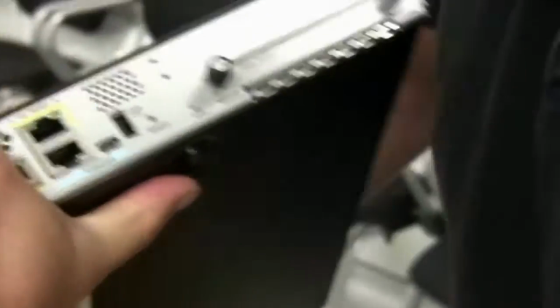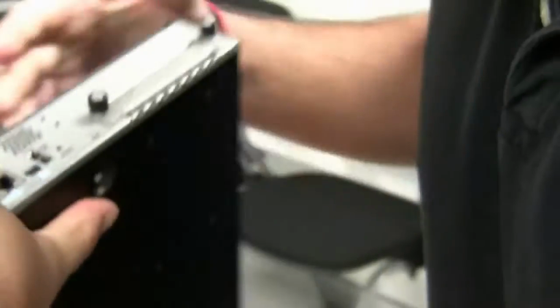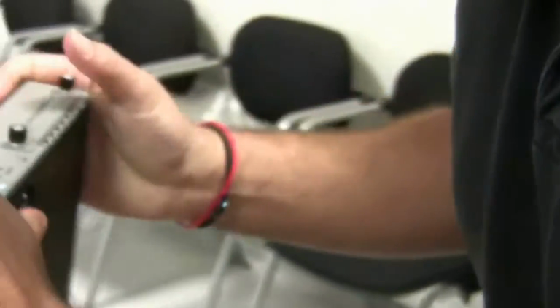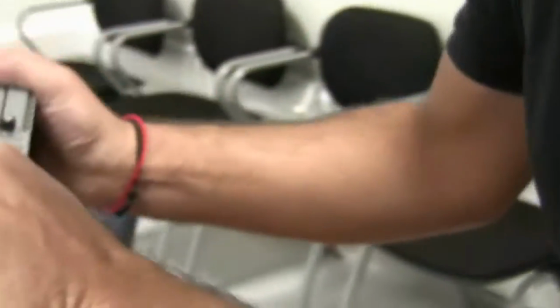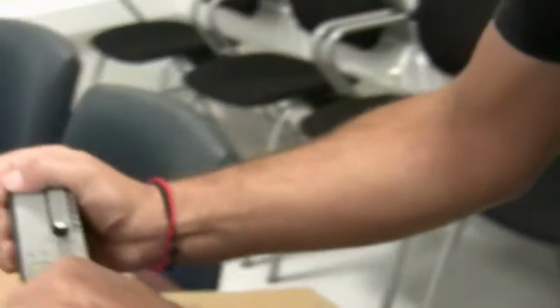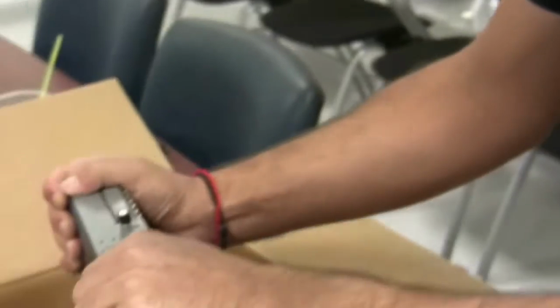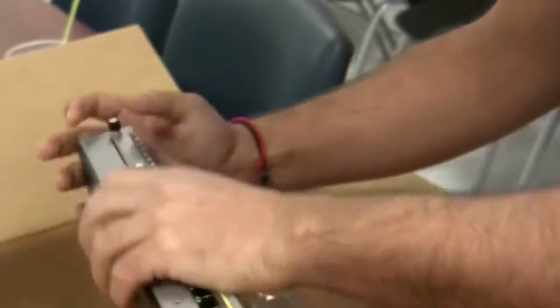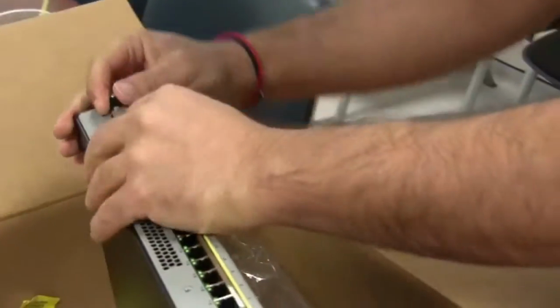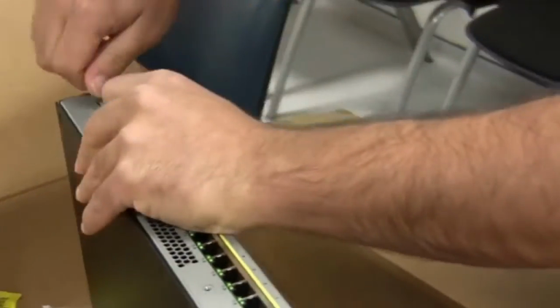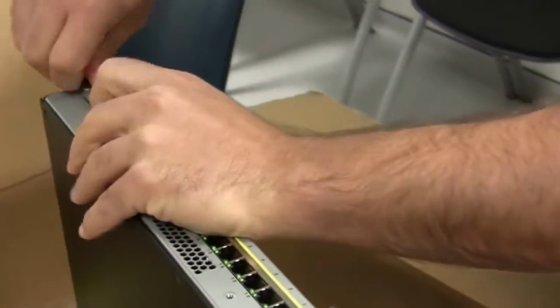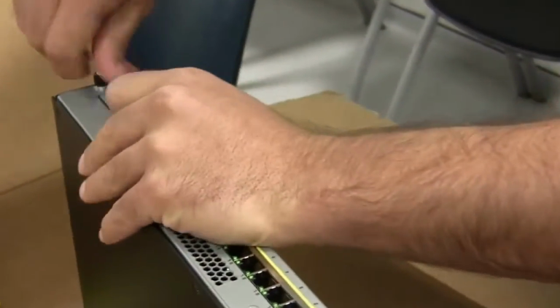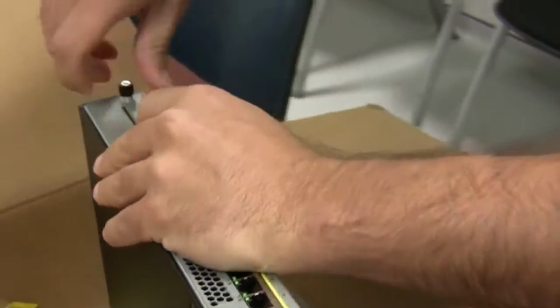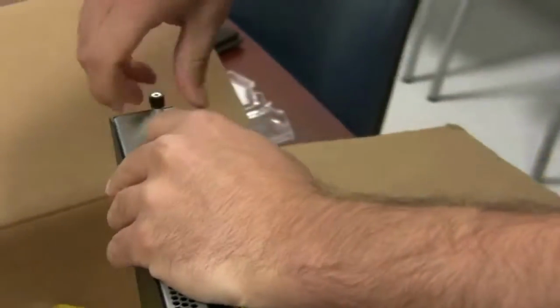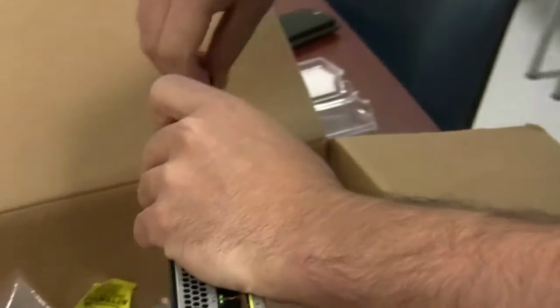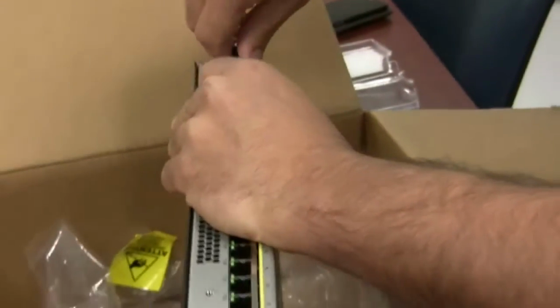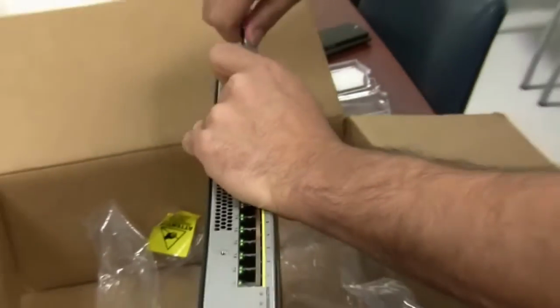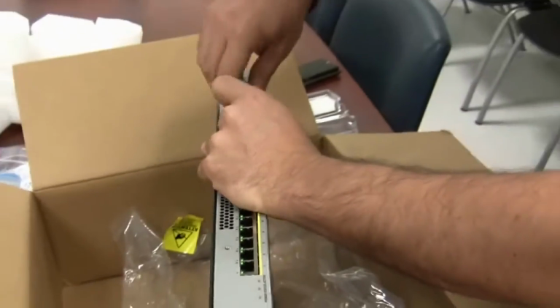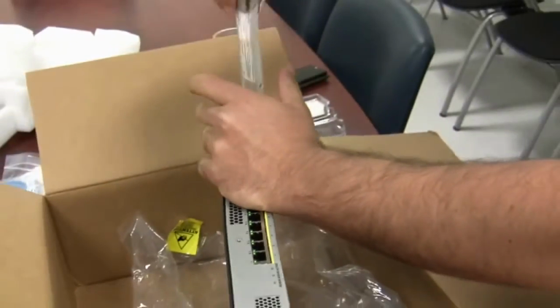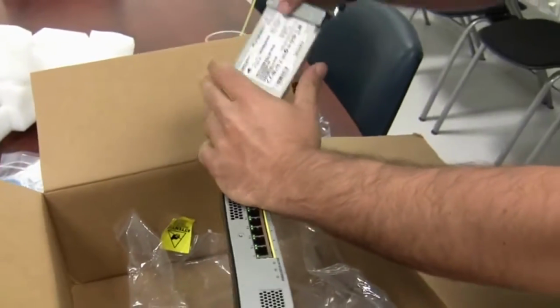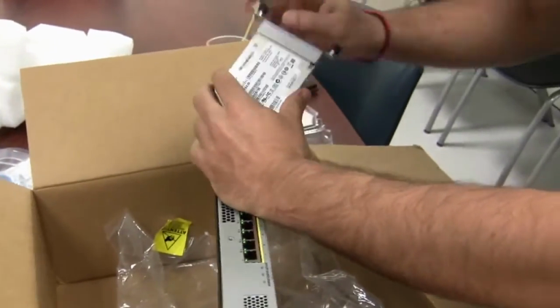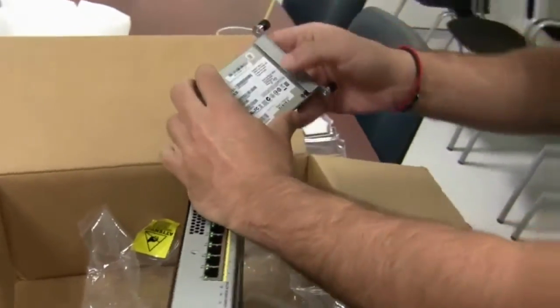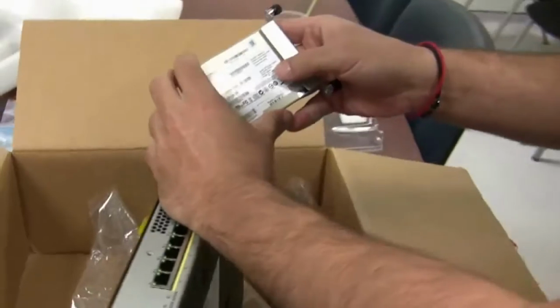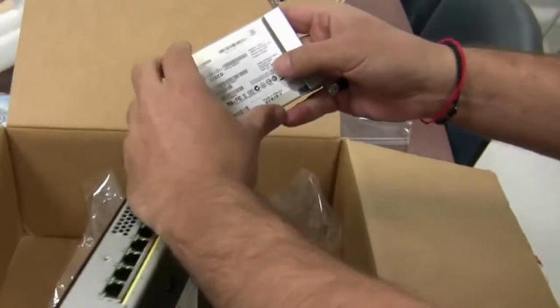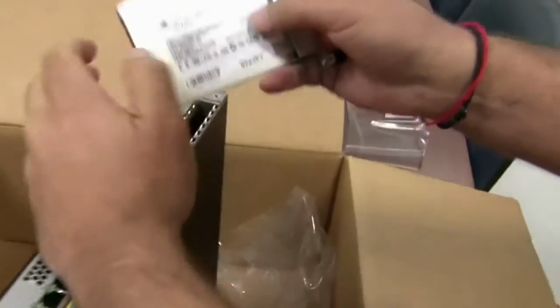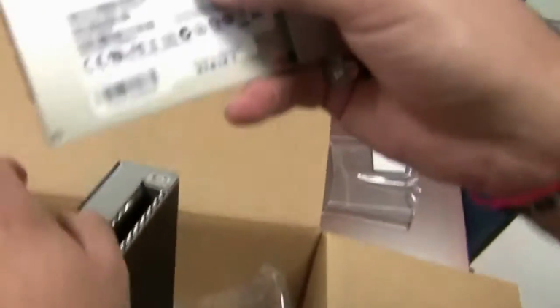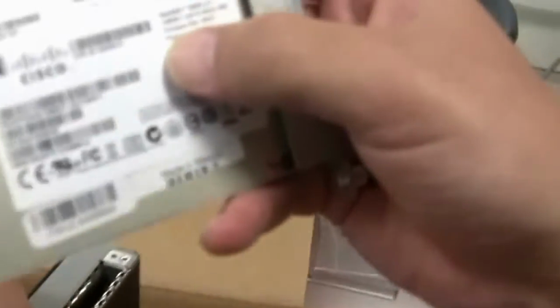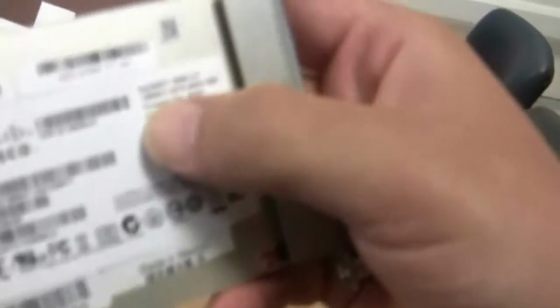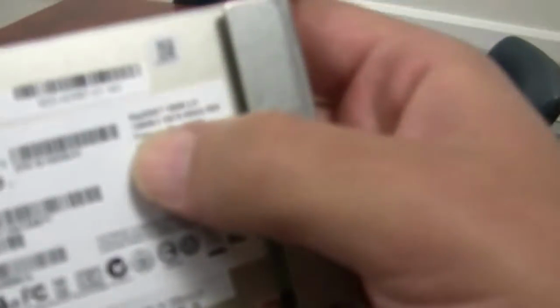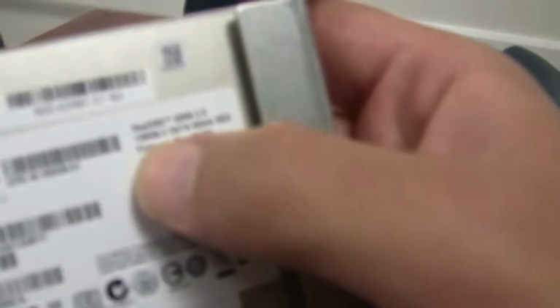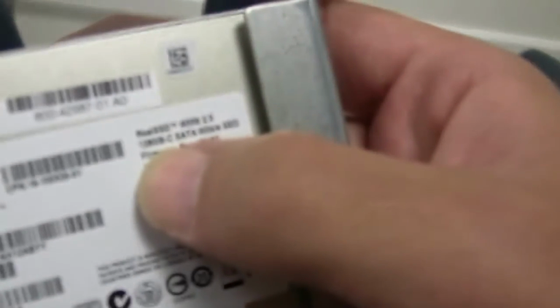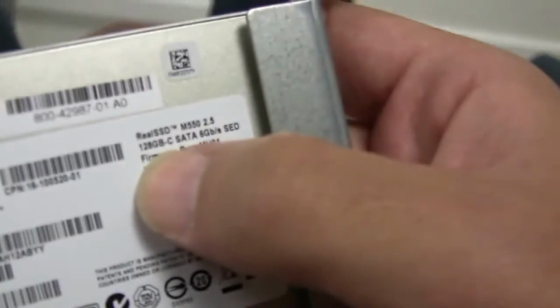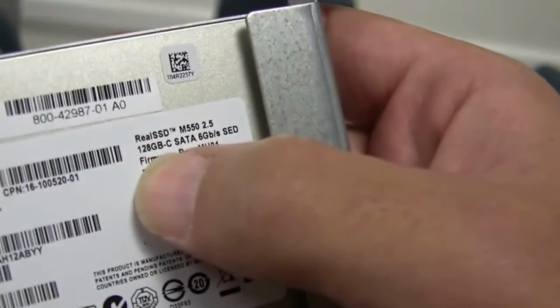We are going to unscrew the hard drive. You can see here it's 128 GB.